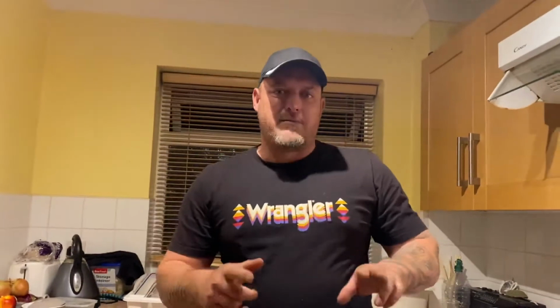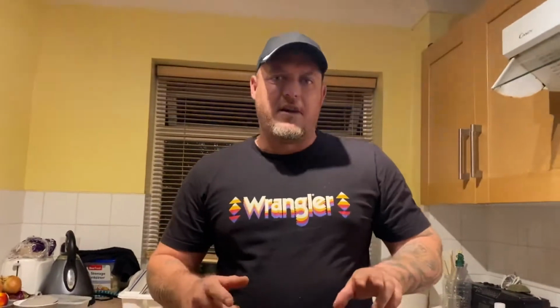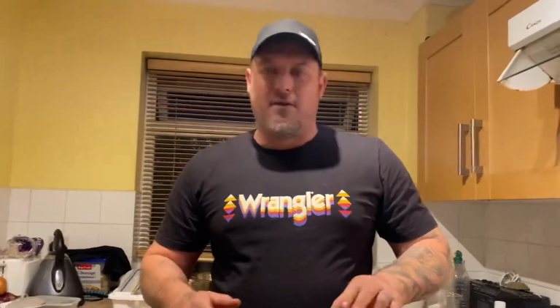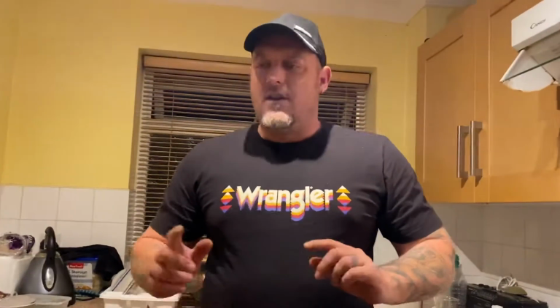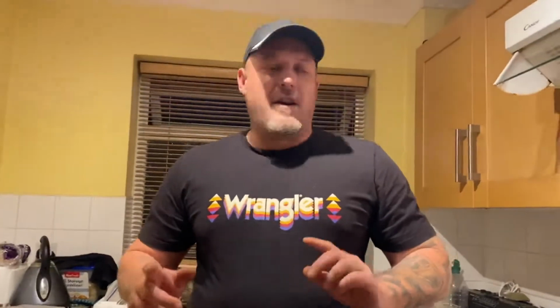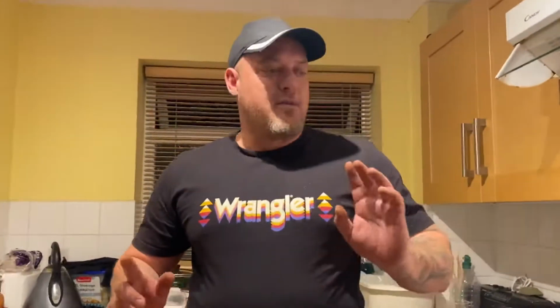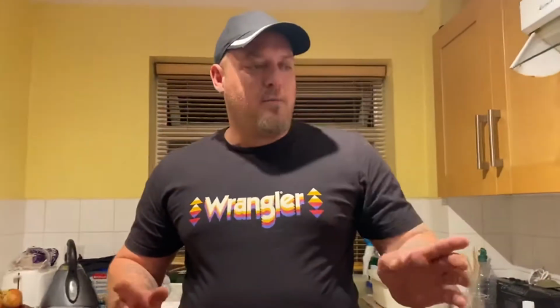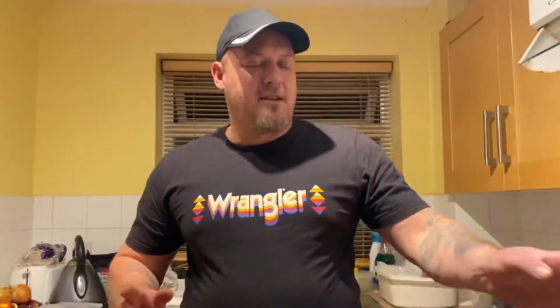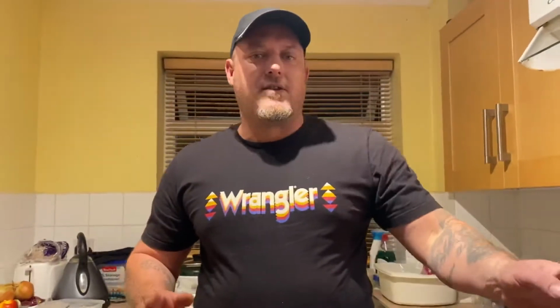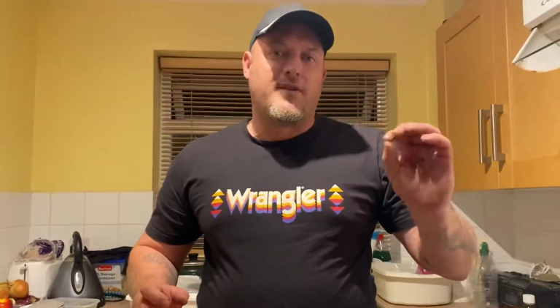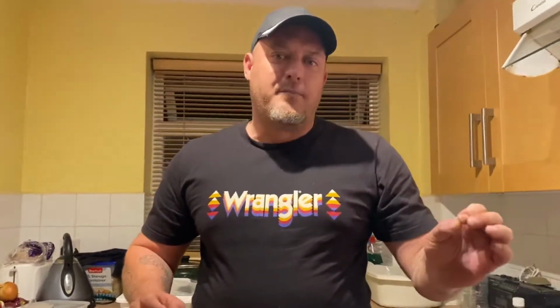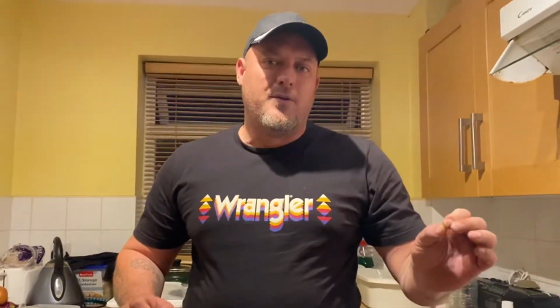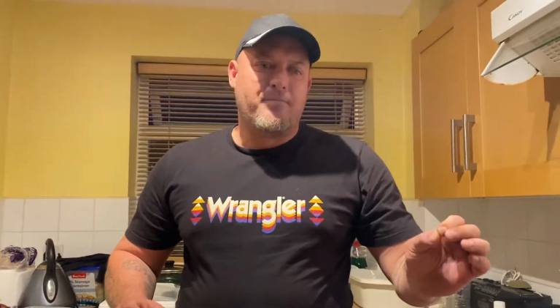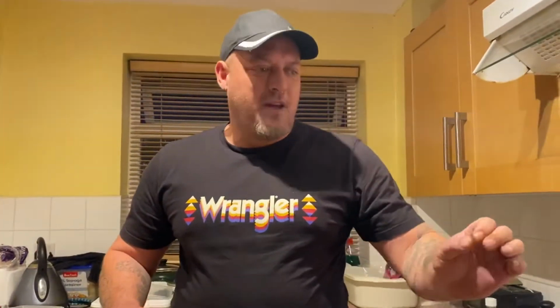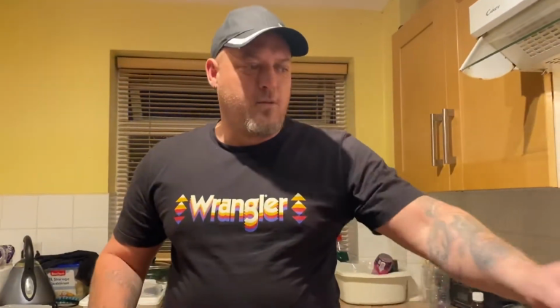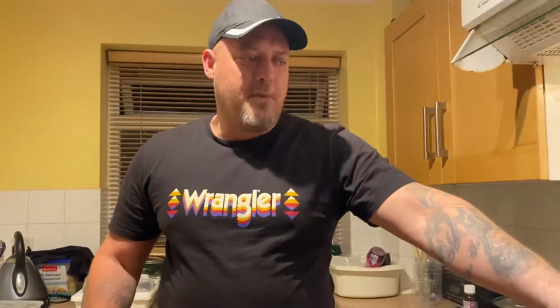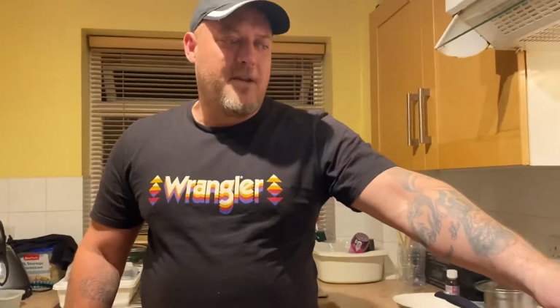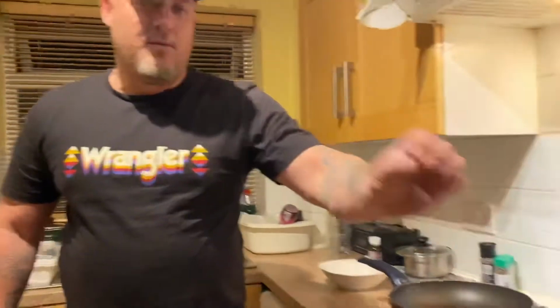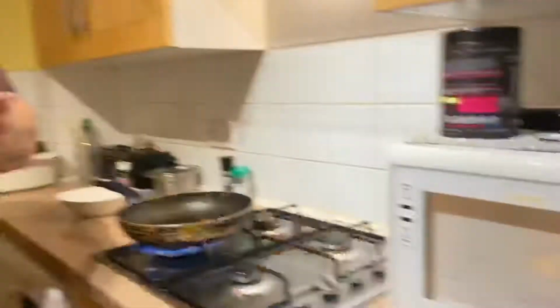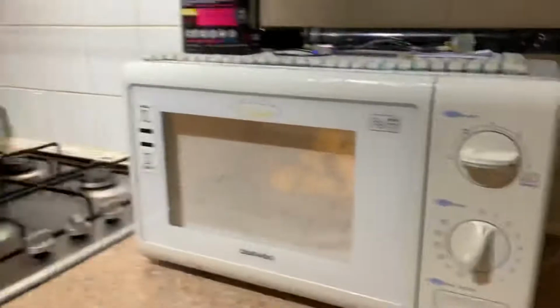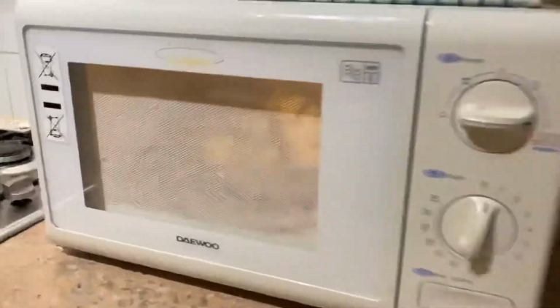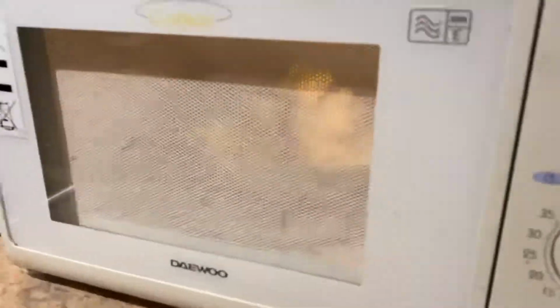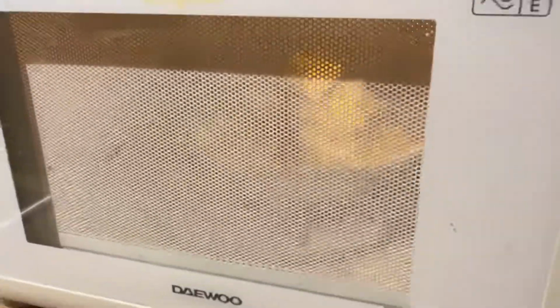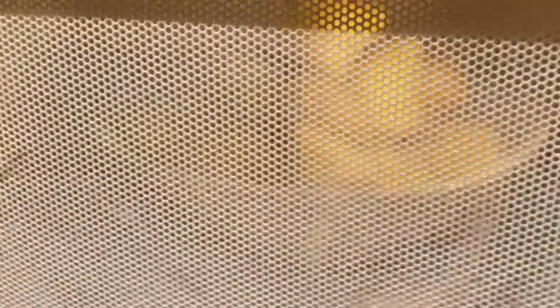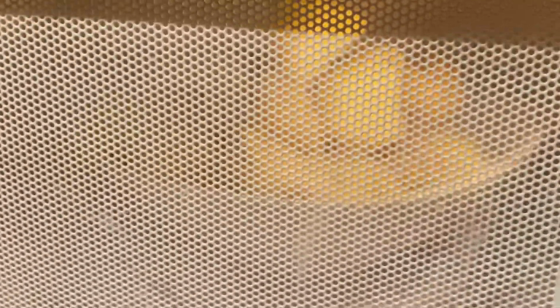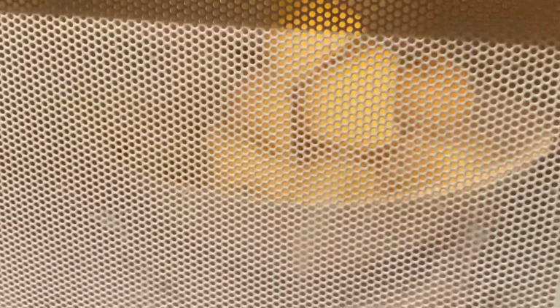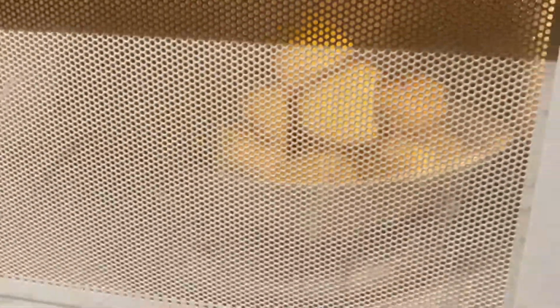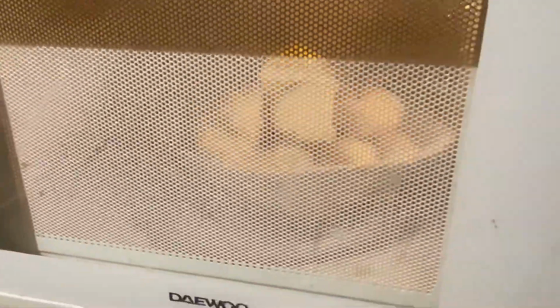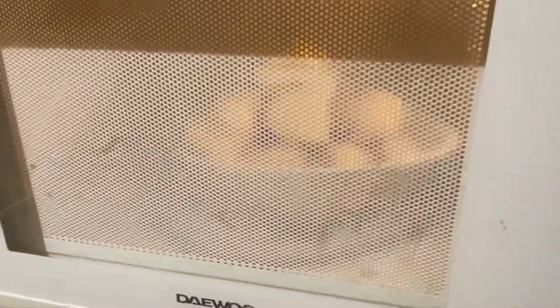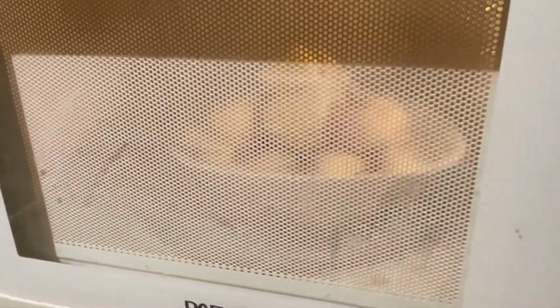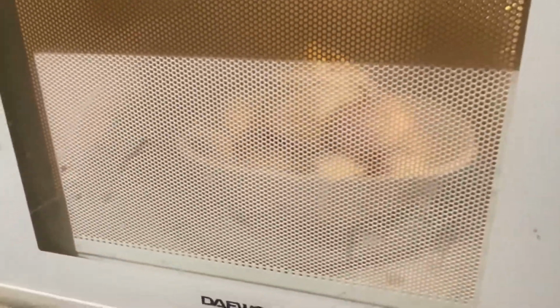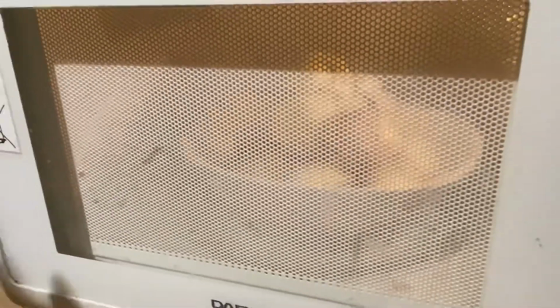Then I've got some boiled potatoes on the go, which I've already boiled, and I'm just warming them up in the microwave with some butter.